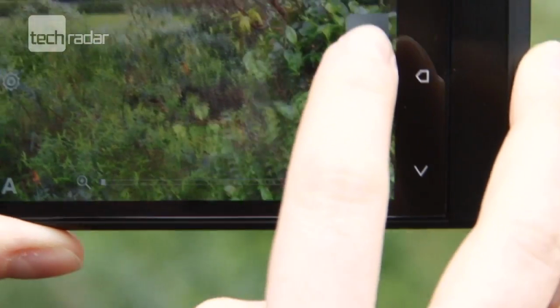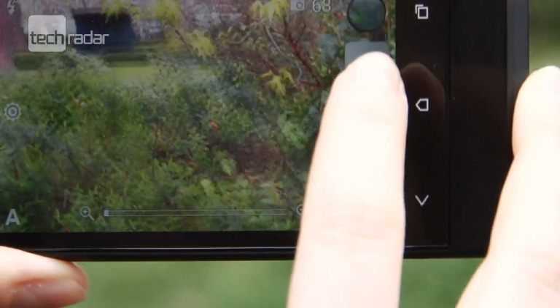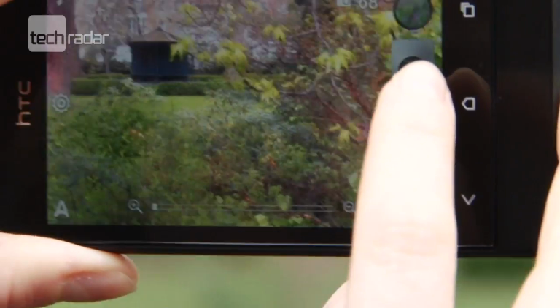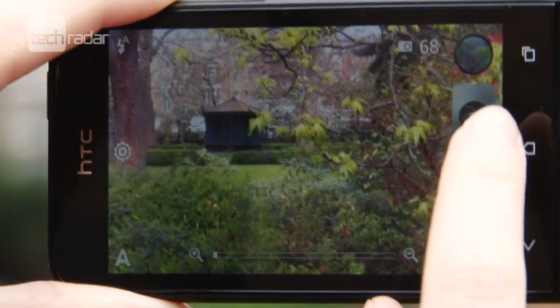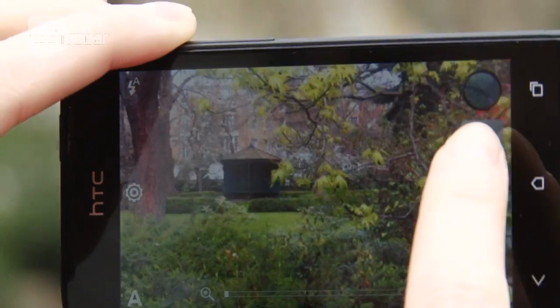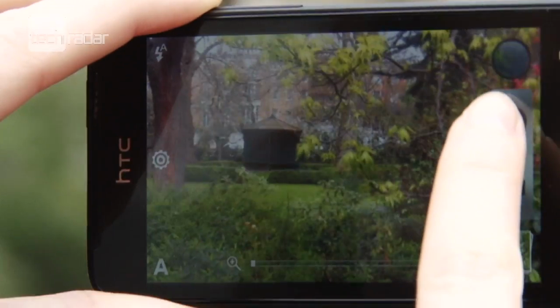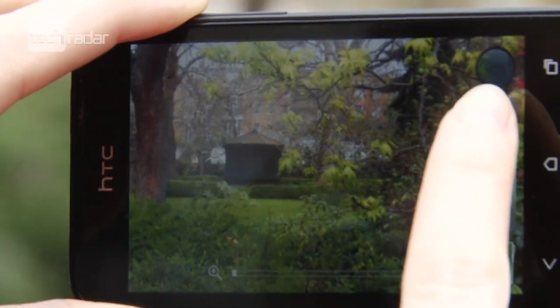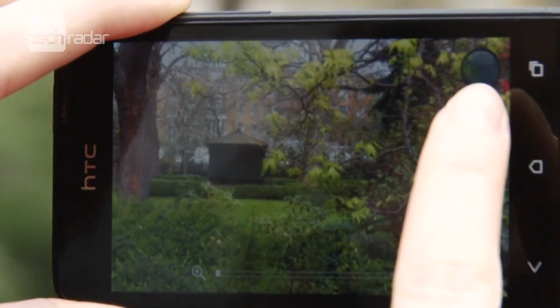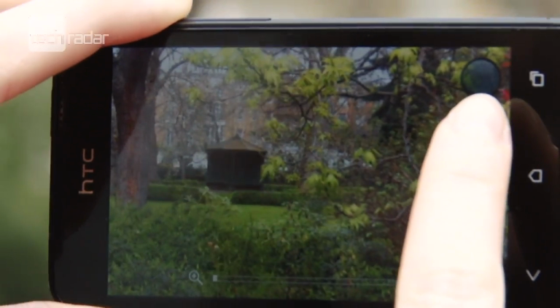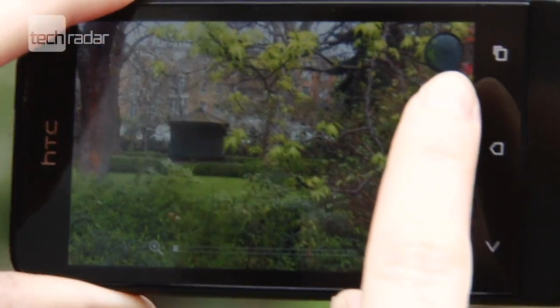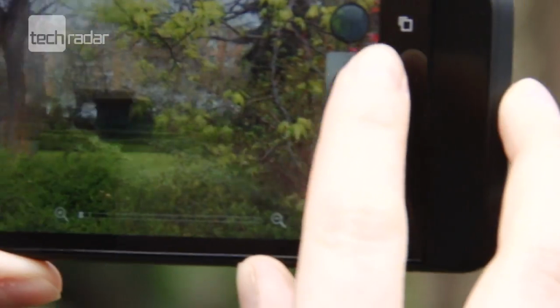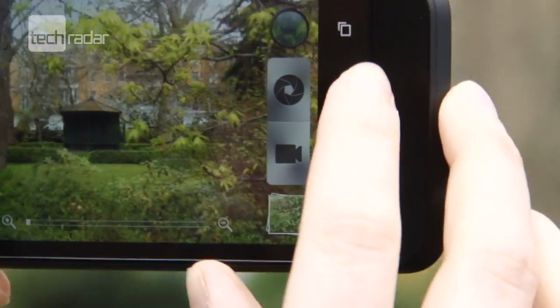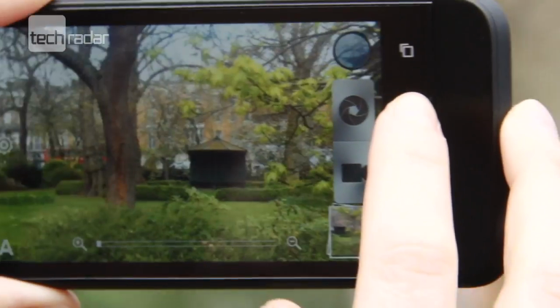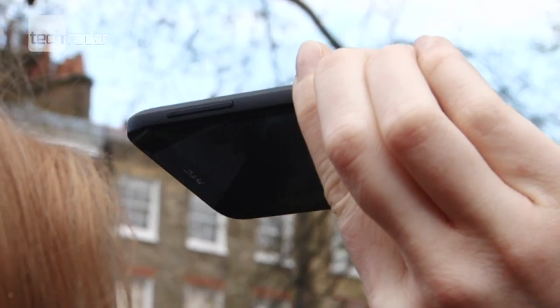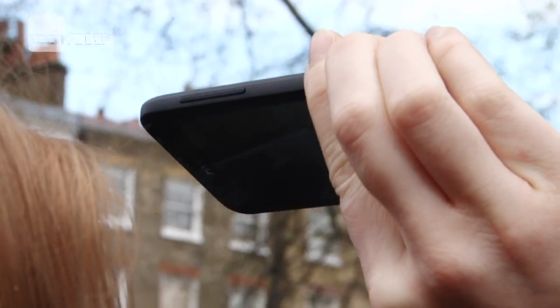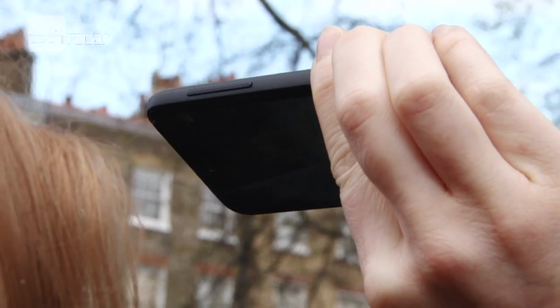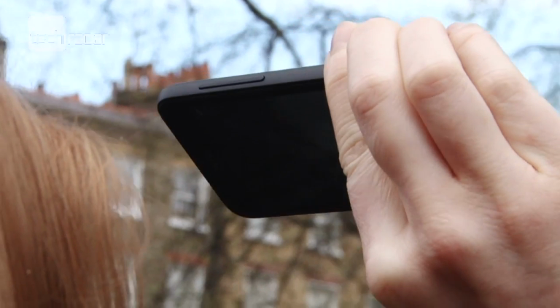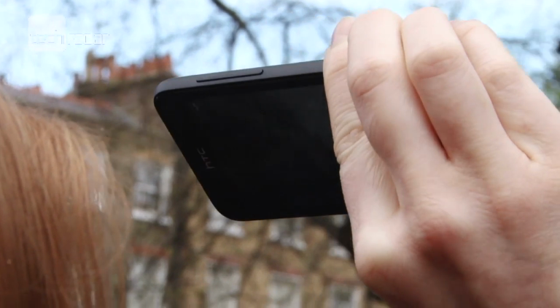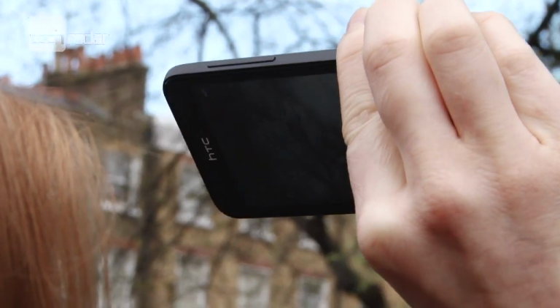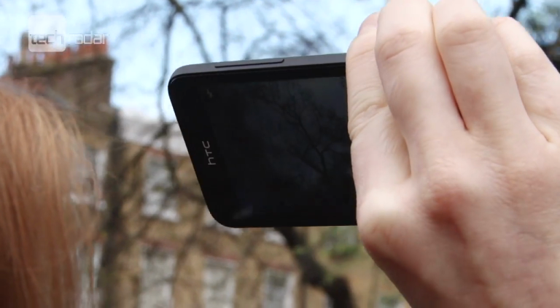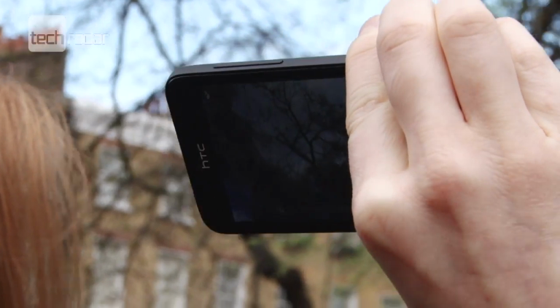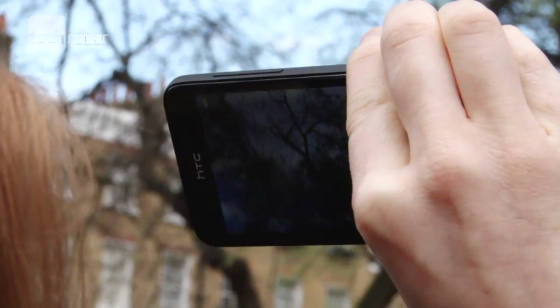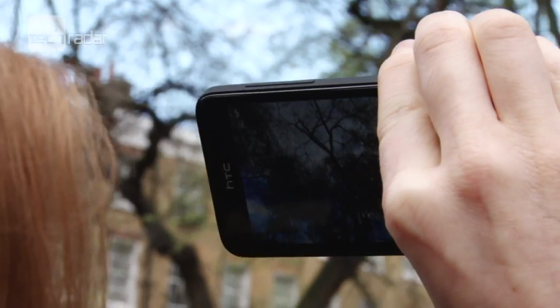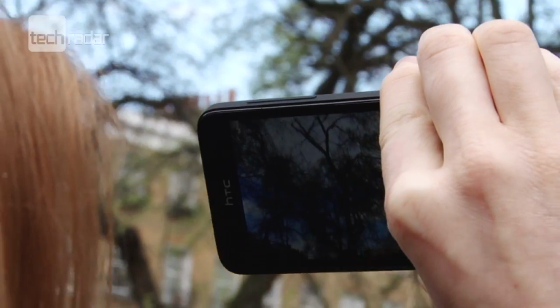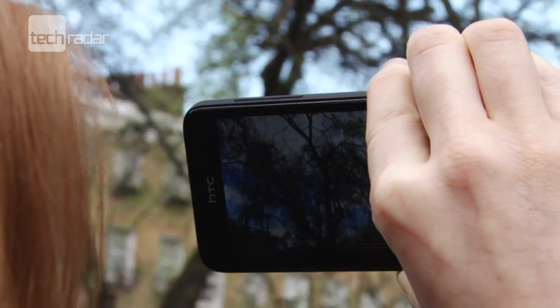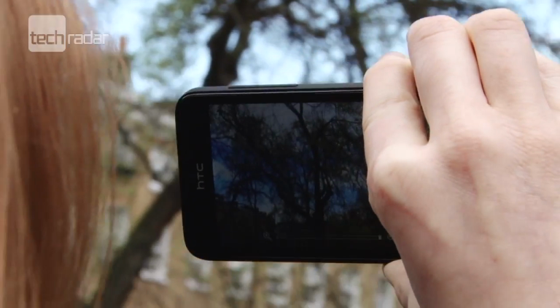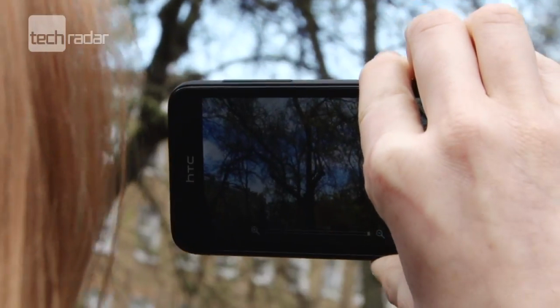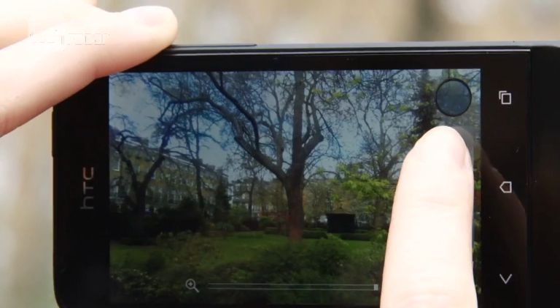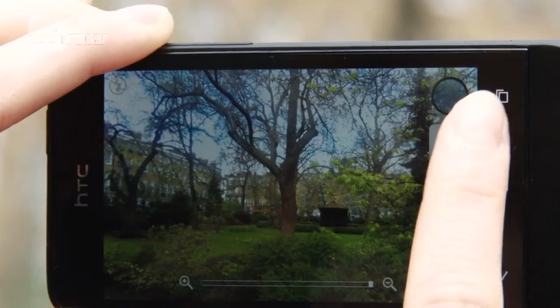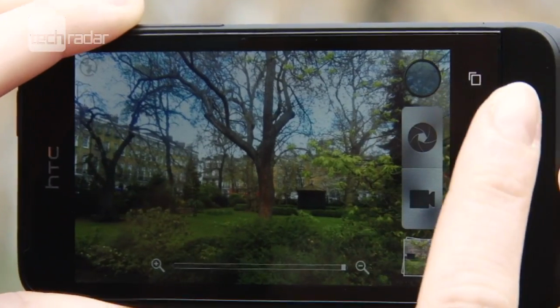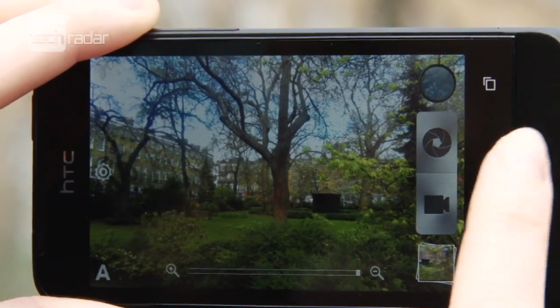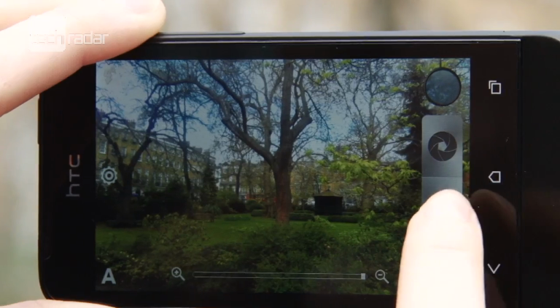One thing we were impressed with was the standard of photos and videos we got out of it. The main snapper is 5 megapixels with 1080p HD video recording, and the results we got were pretty decent.